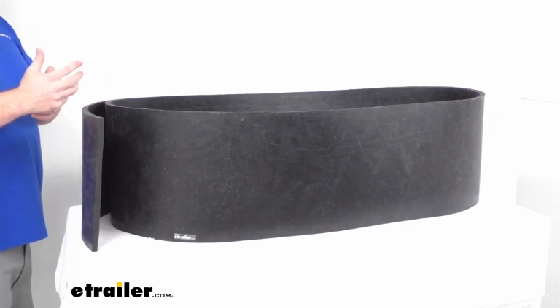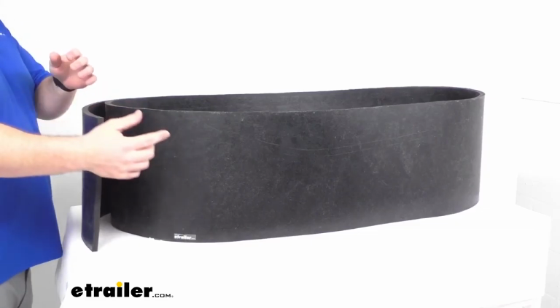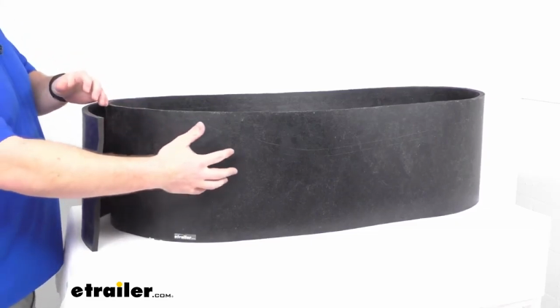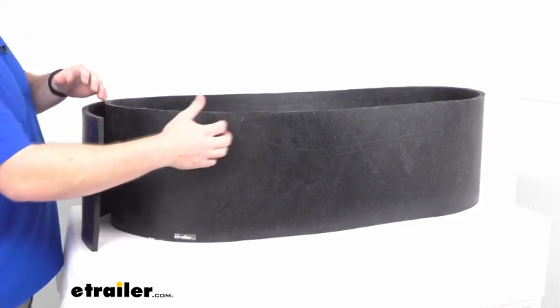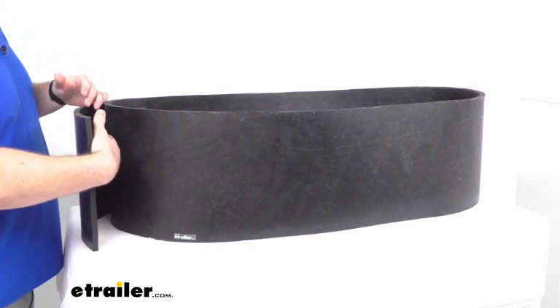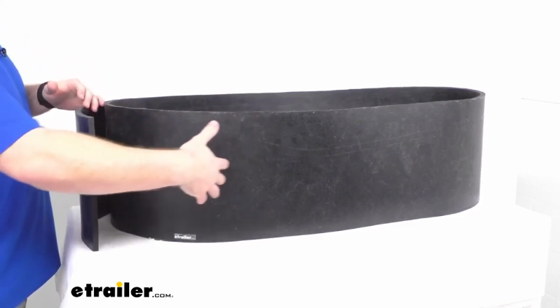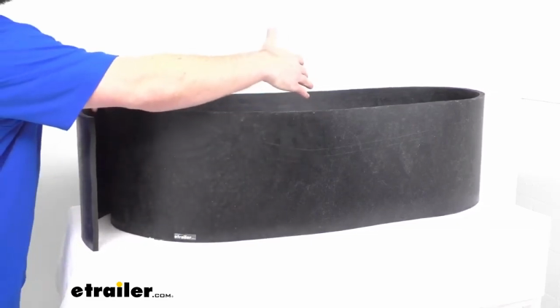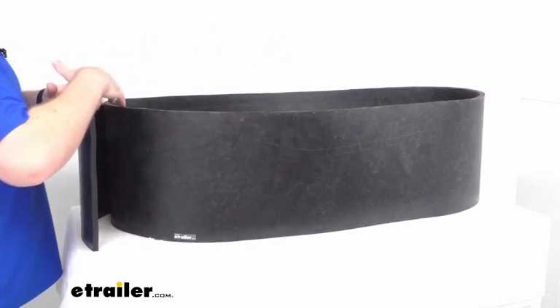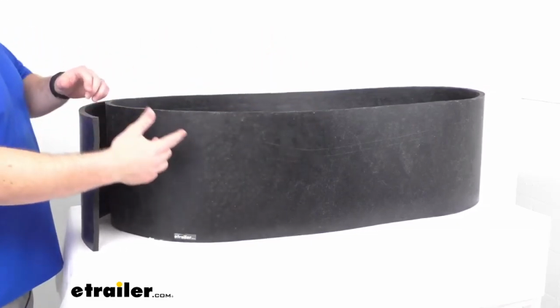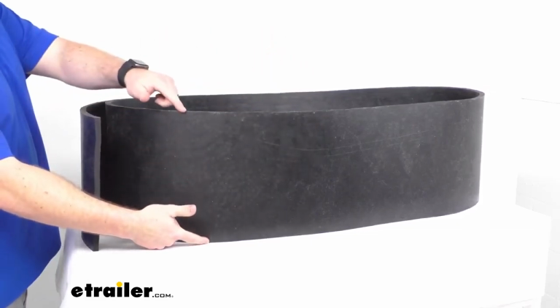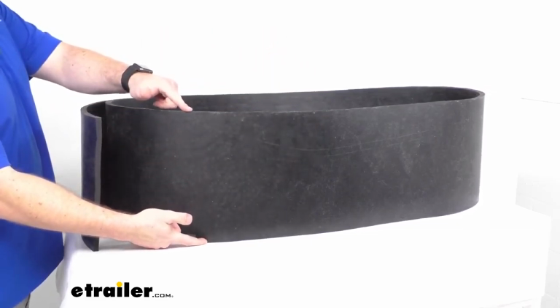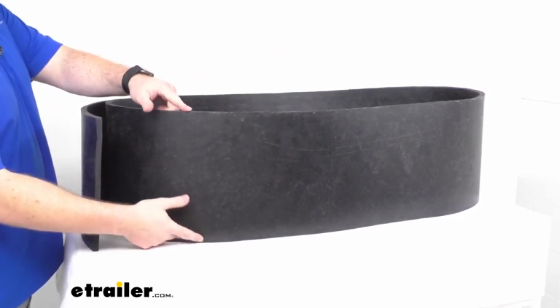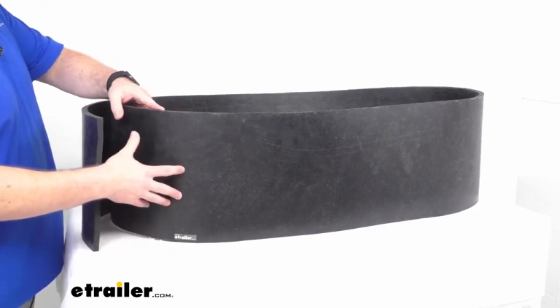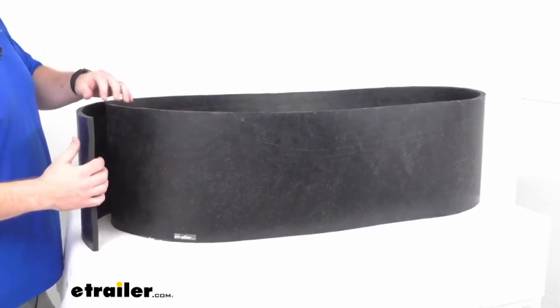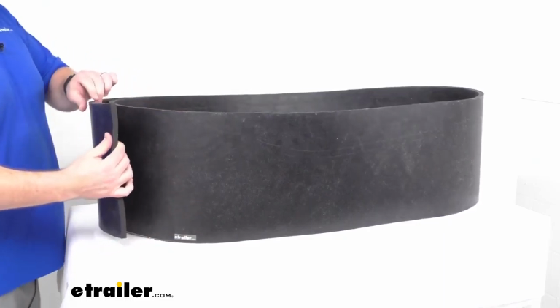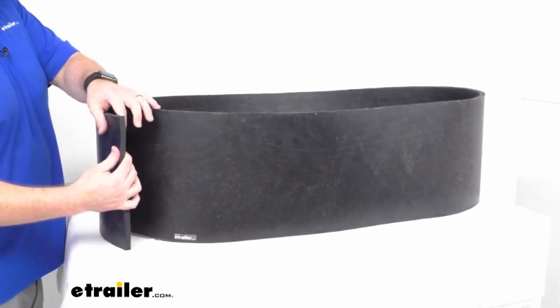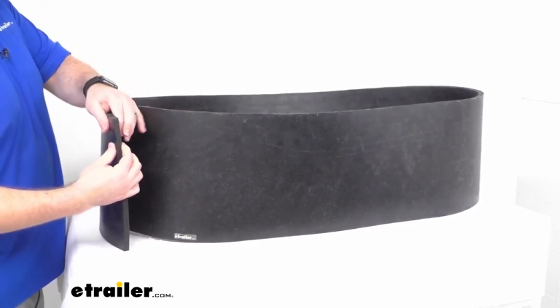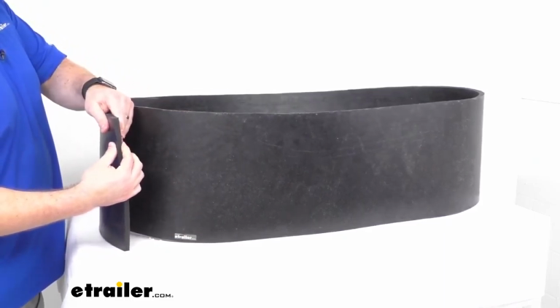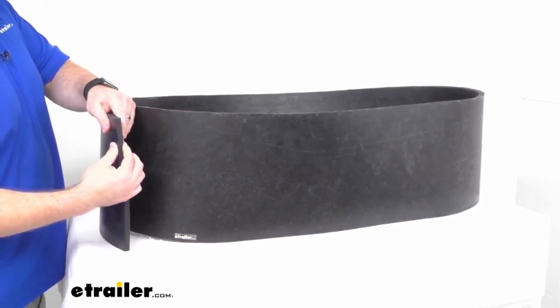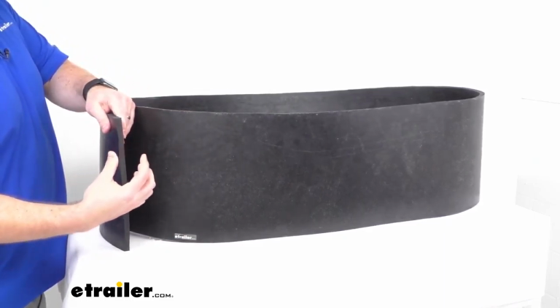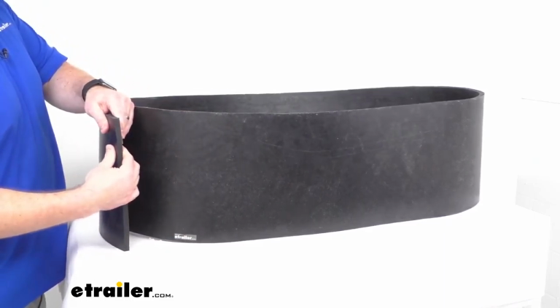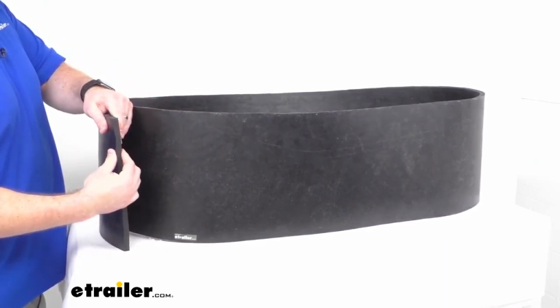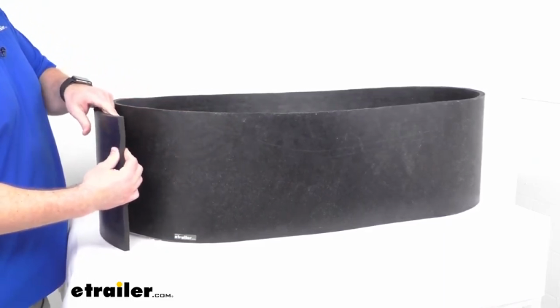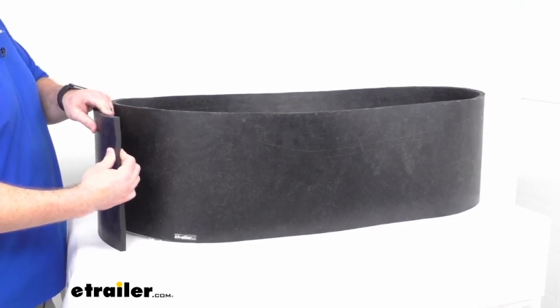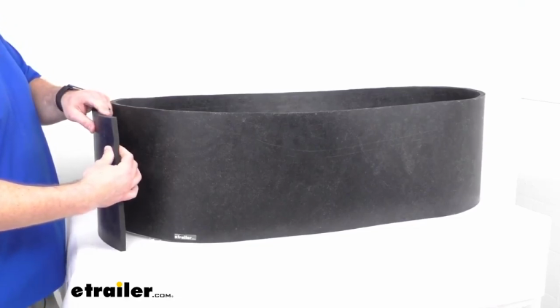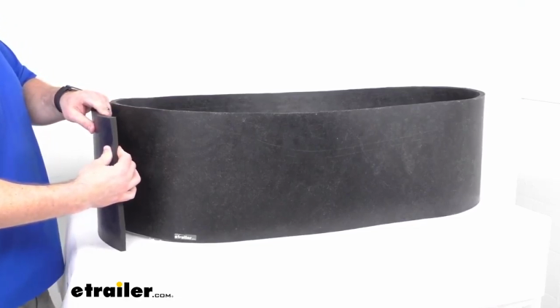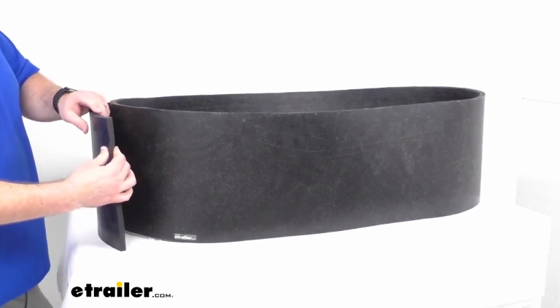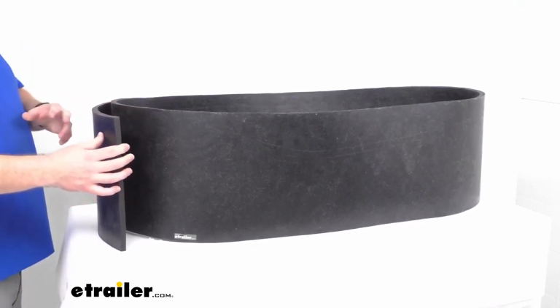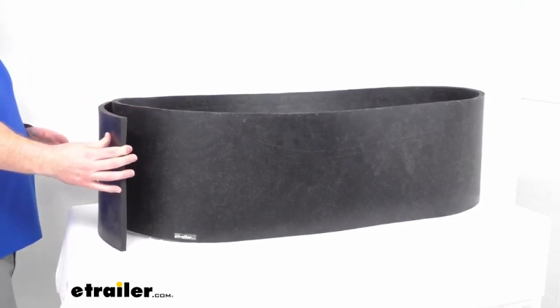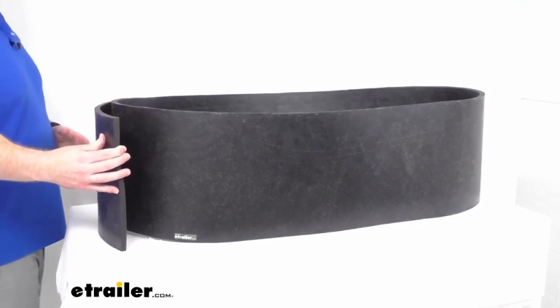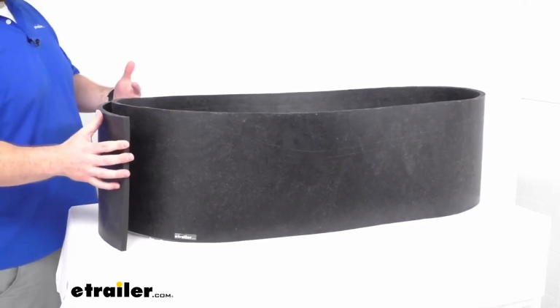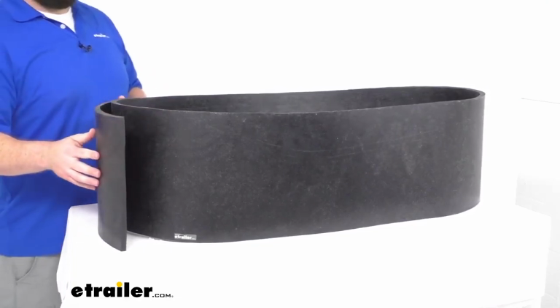This is a 120 inch long by 12 inch tall and a half inch thick strong extra thick belted rubber, so it is going to be very durable and long lasting.